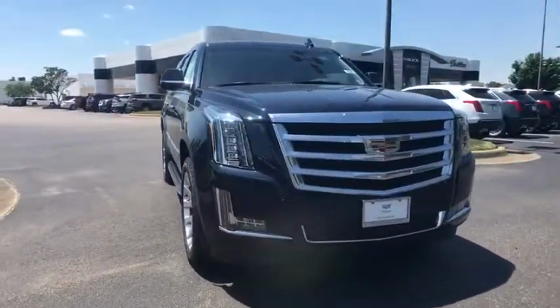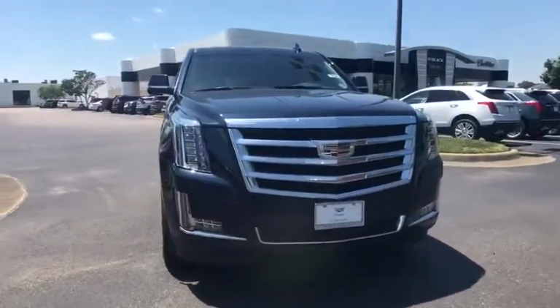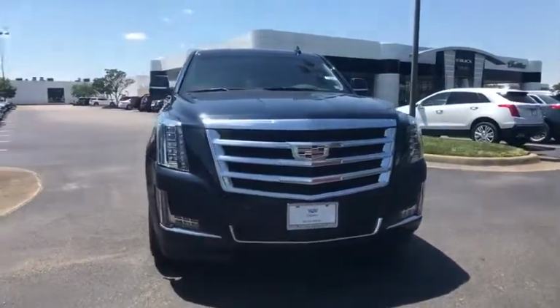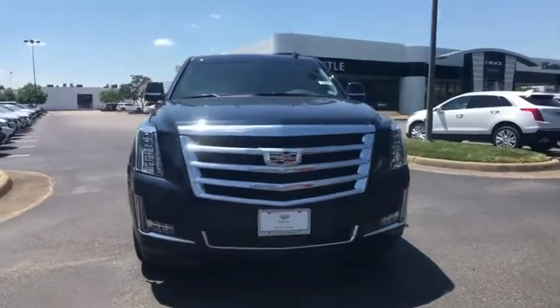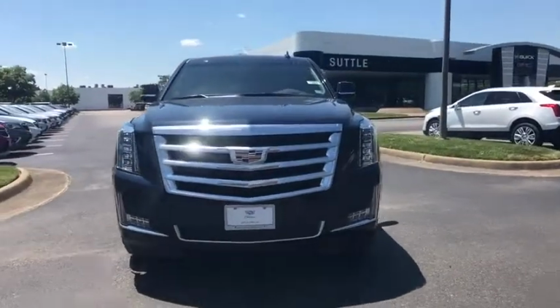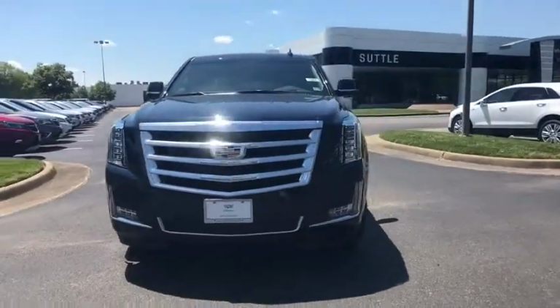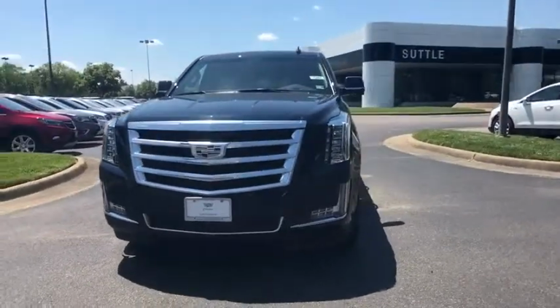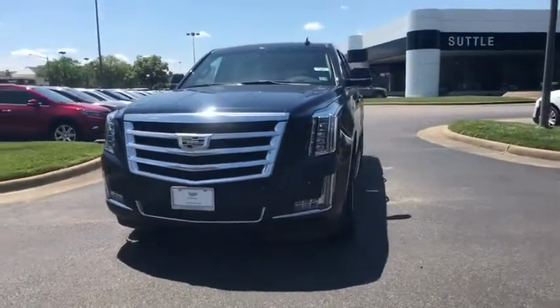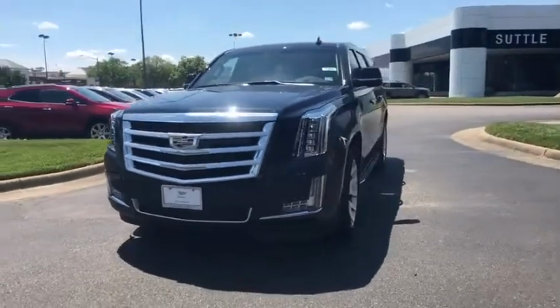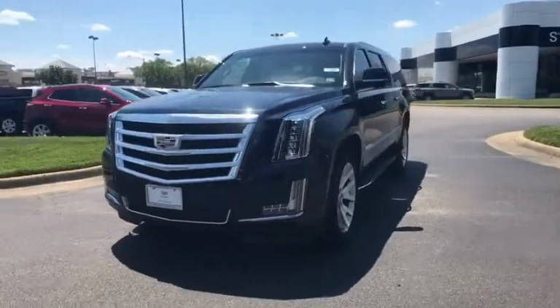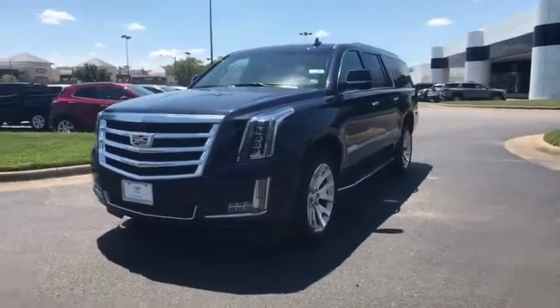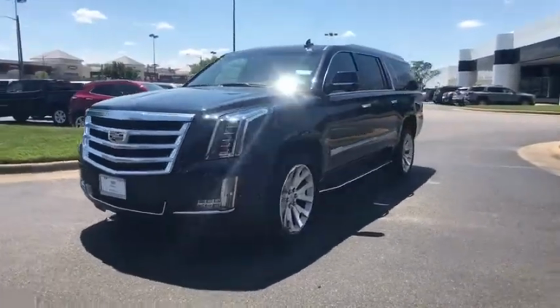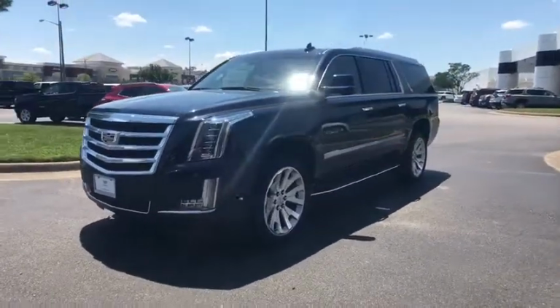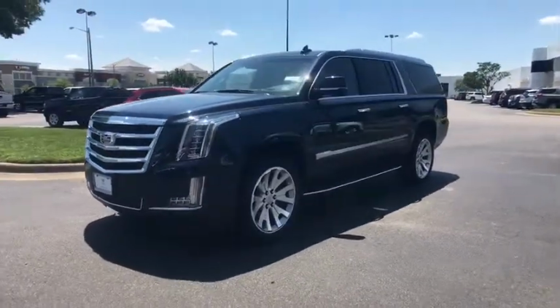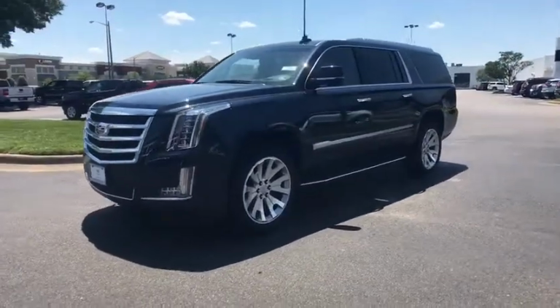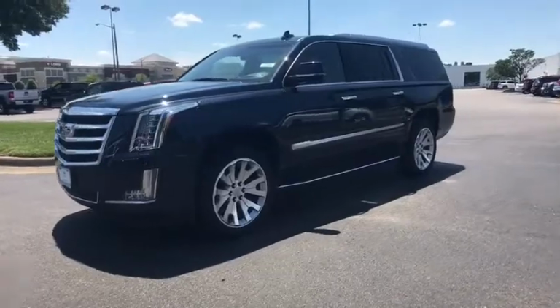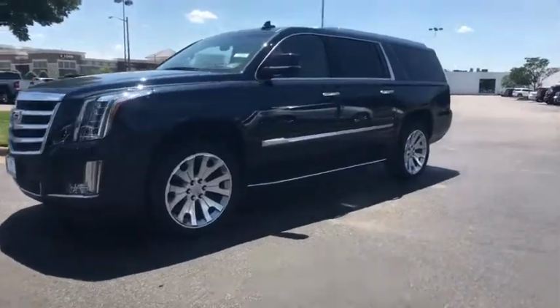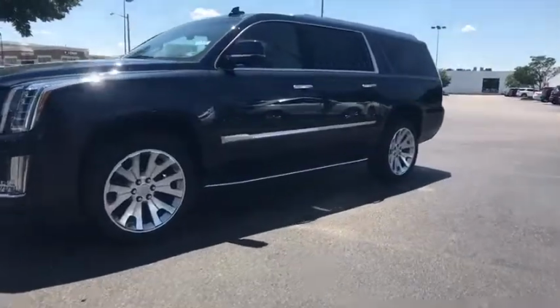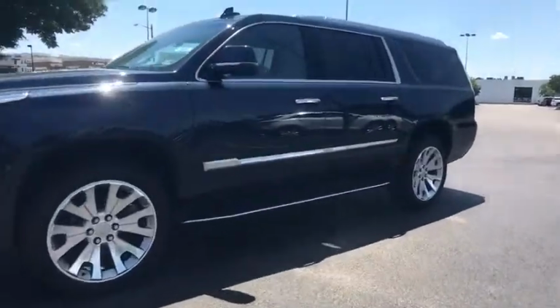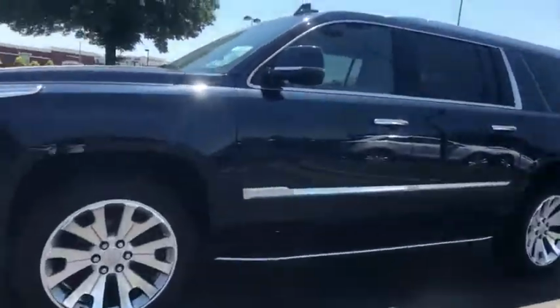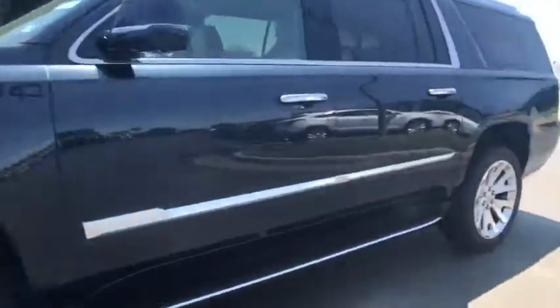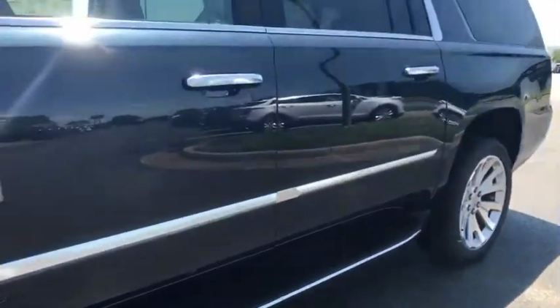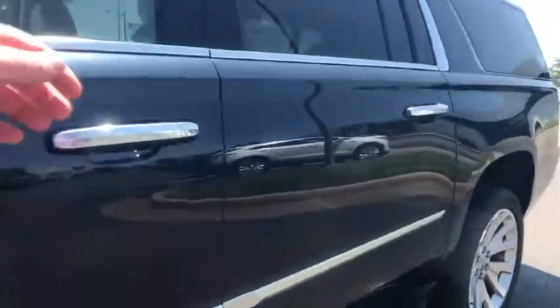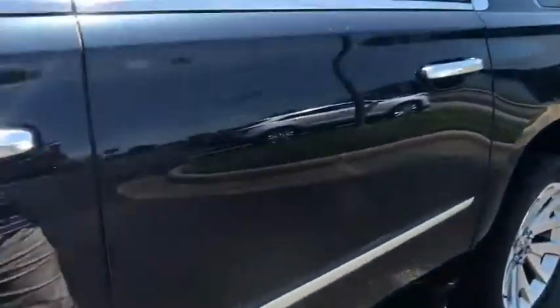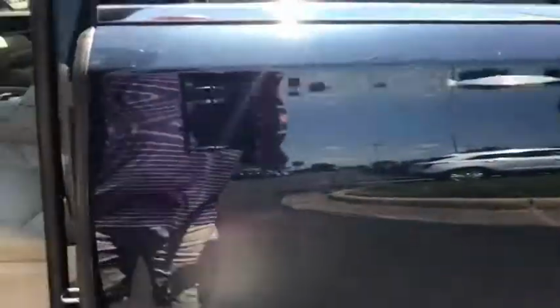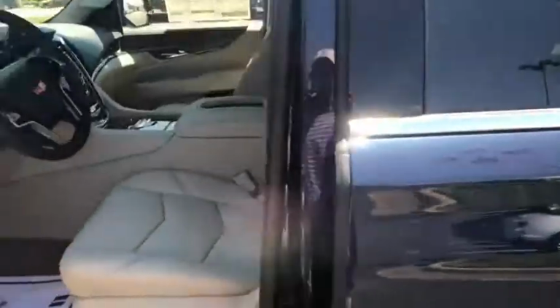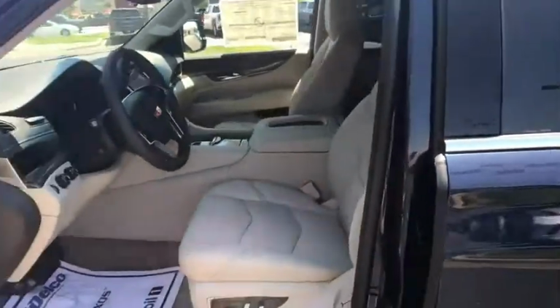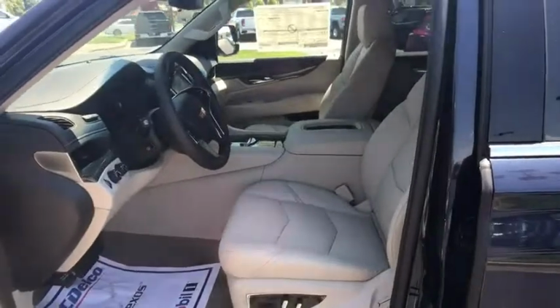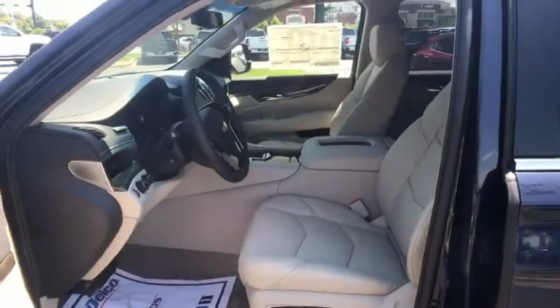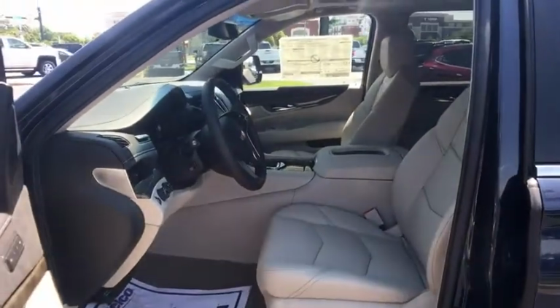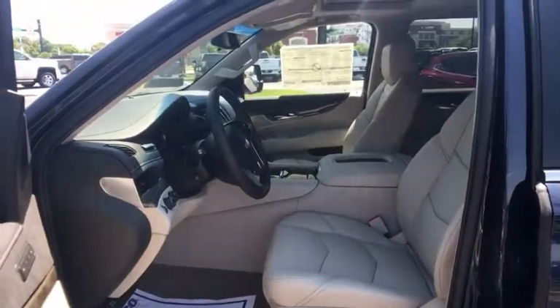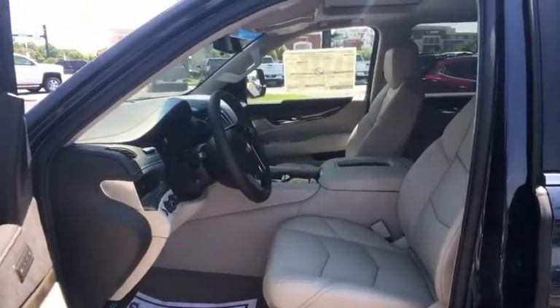Center armrest, active suspension system, universal garage door opener, heated front seat, CD player, electronic stability control, fog lights, heated steering wheel, security system, rear window defroster, trip computer.